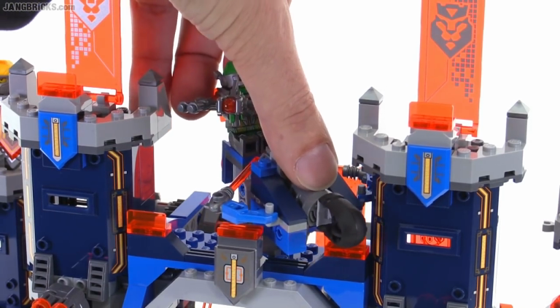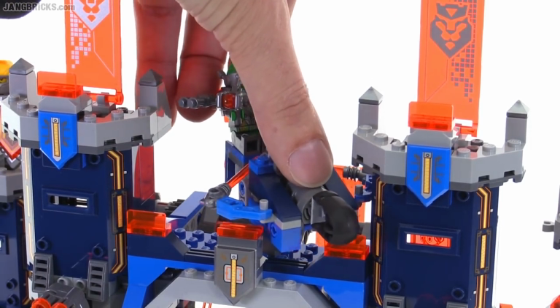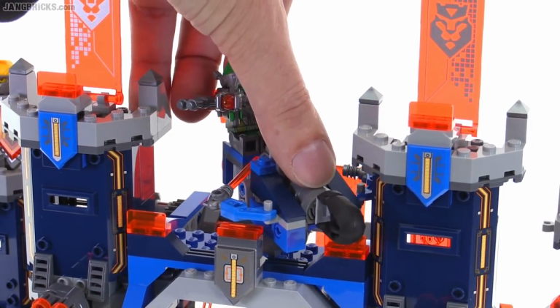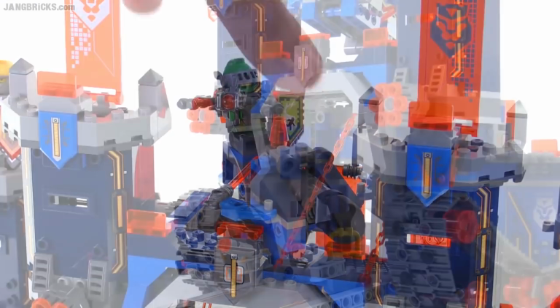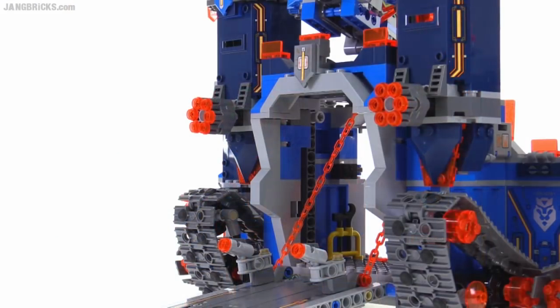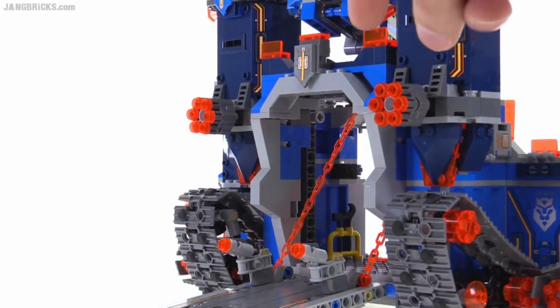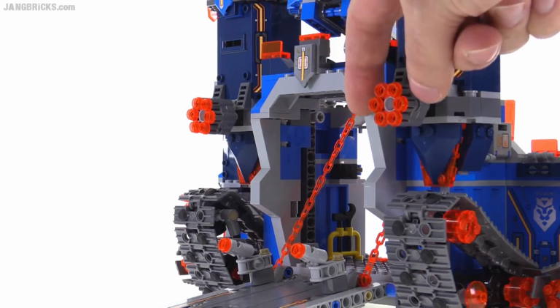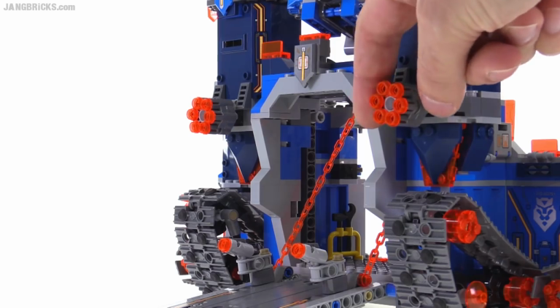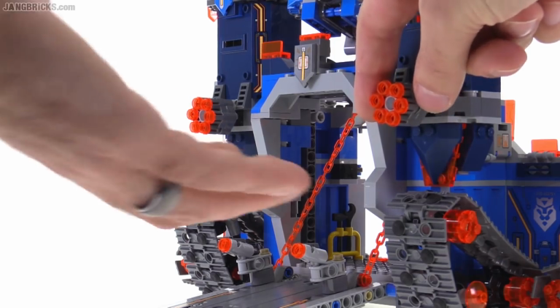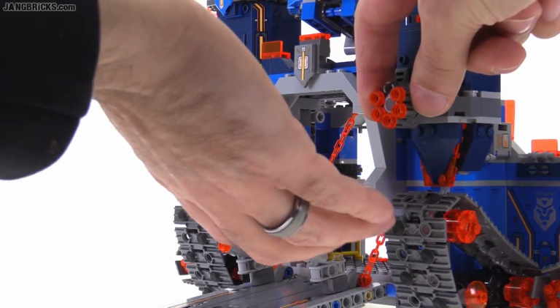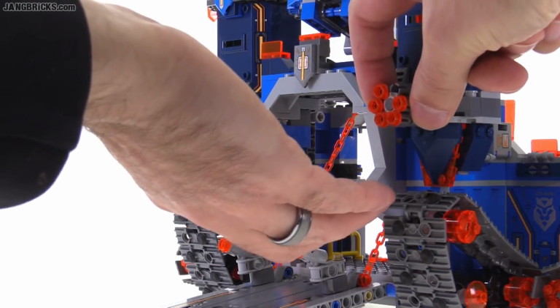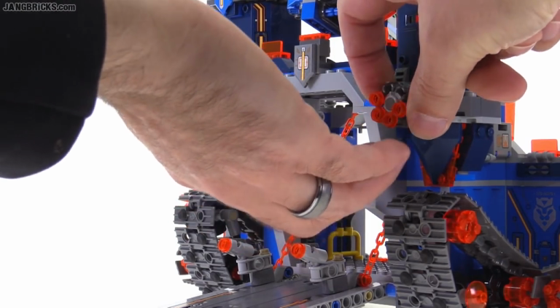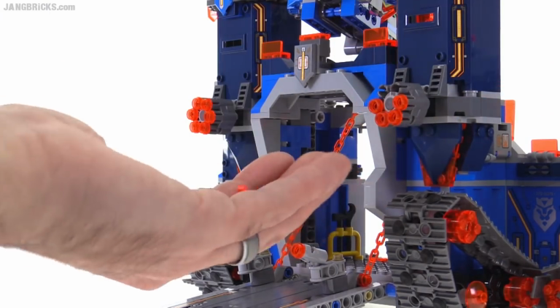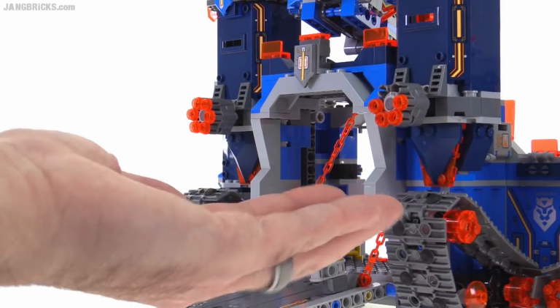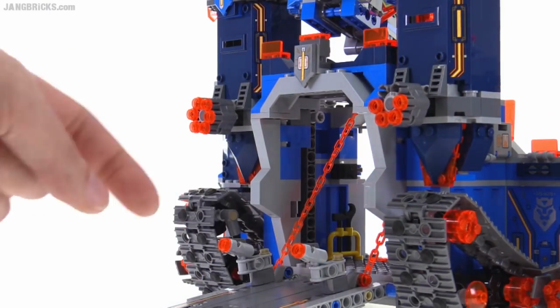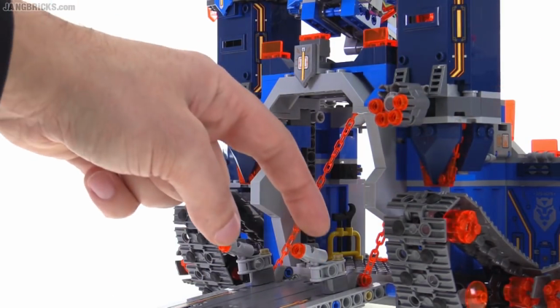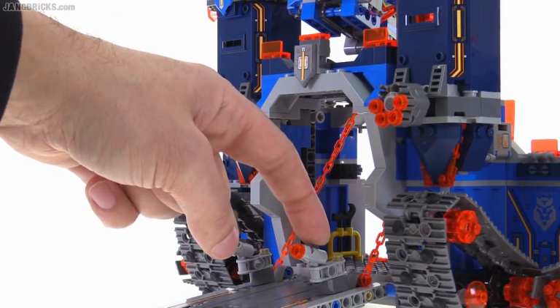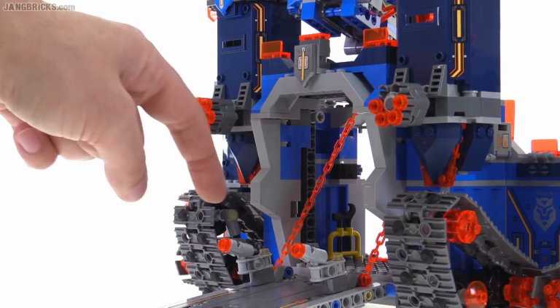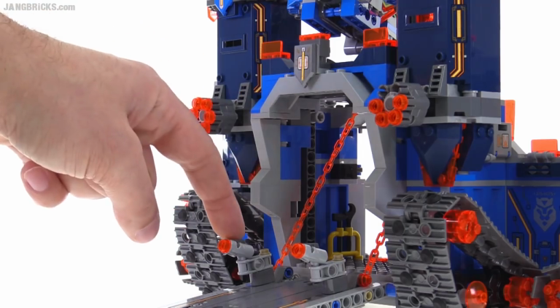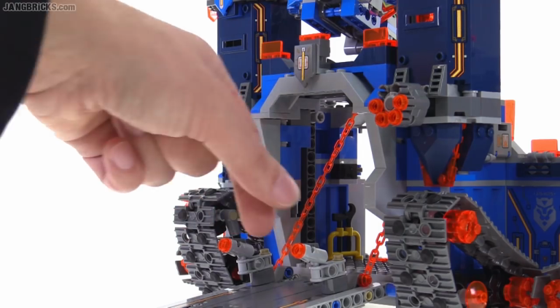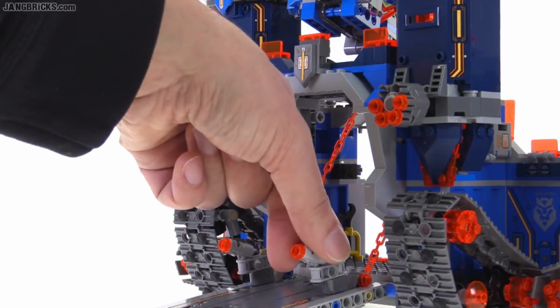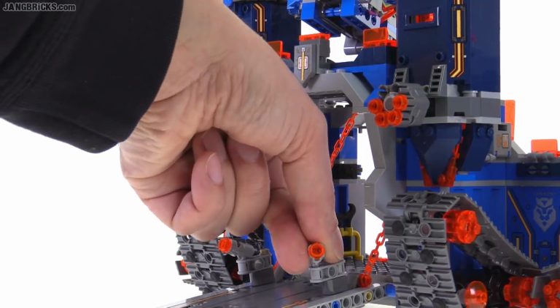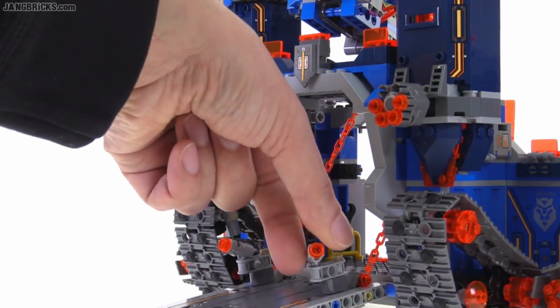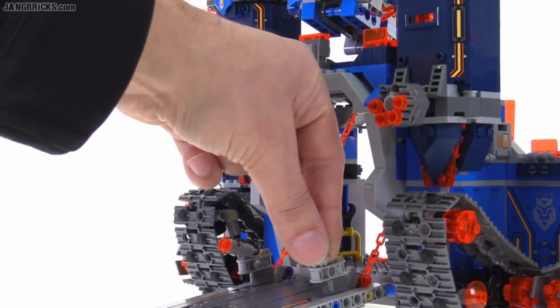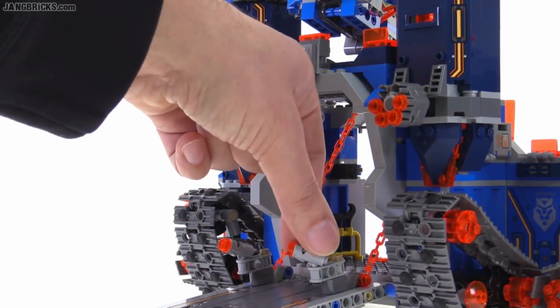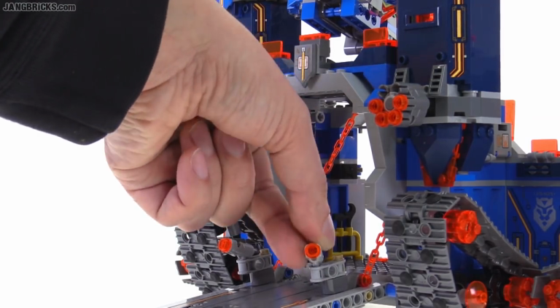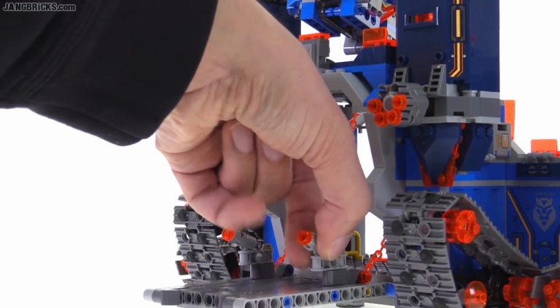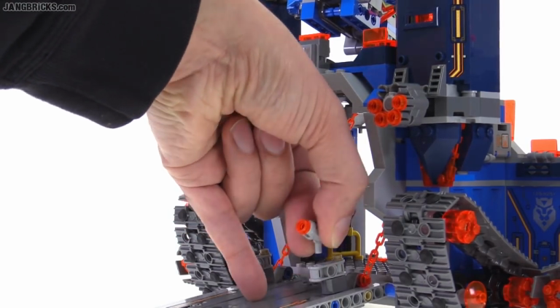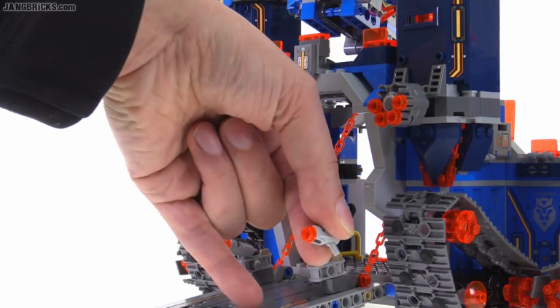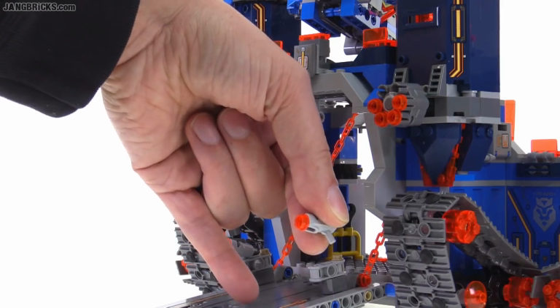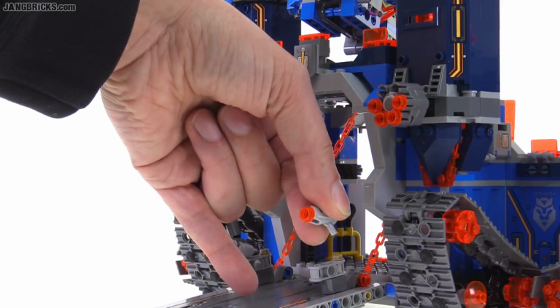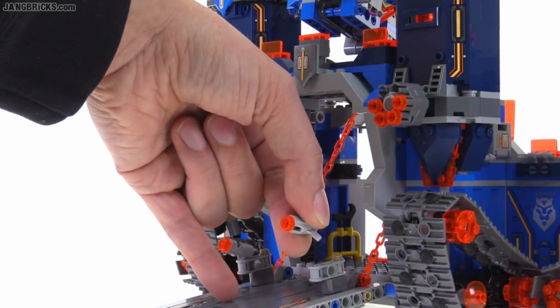The castle also has these six shooters up here which fire straight forward — shooting studs. It's also got small stud shooters down here for point defense, which are able to rotate around. You can also pick them up and just use them as minifig weapons.